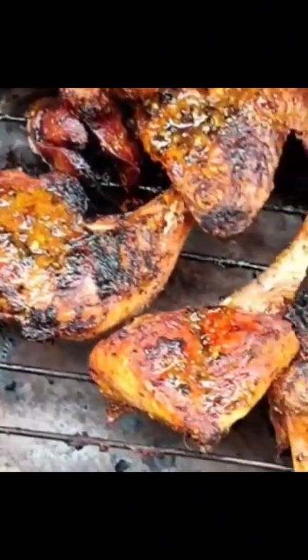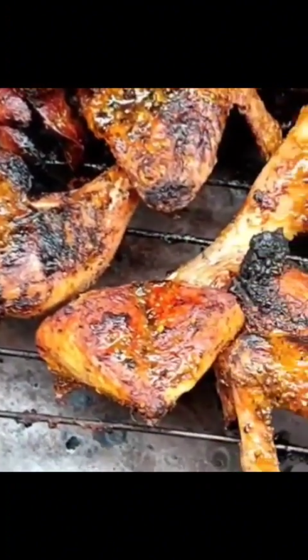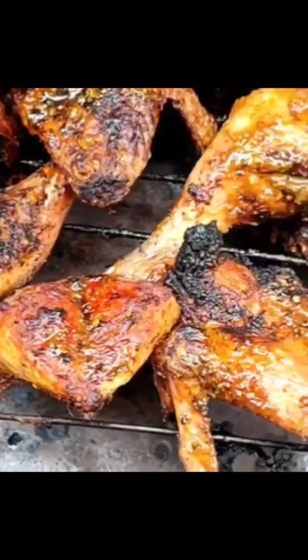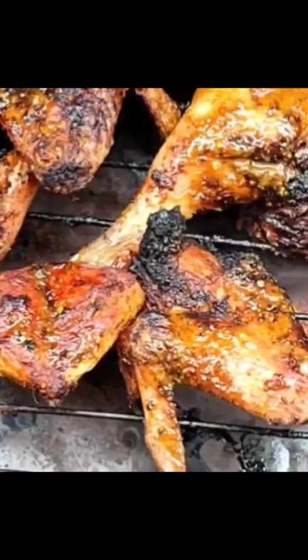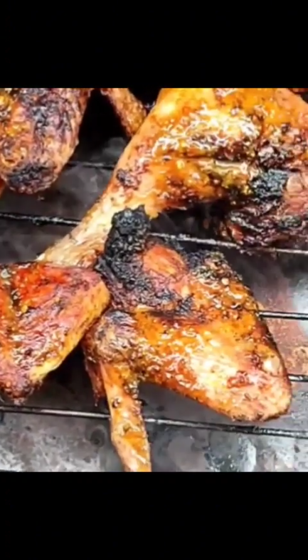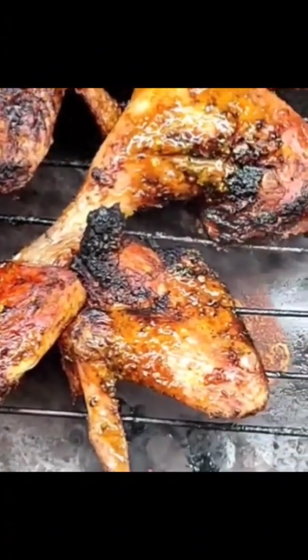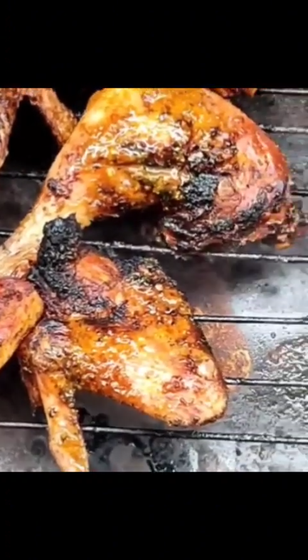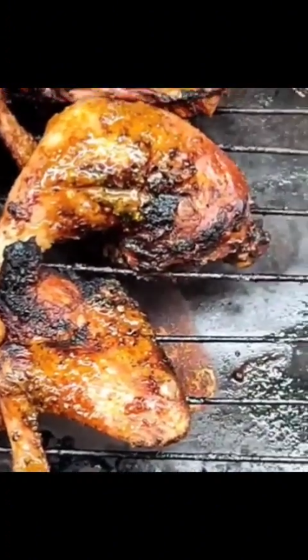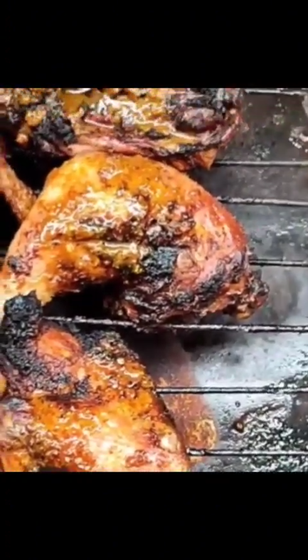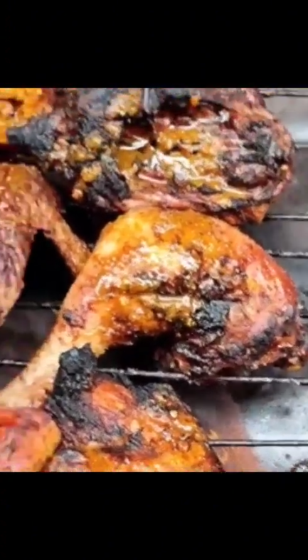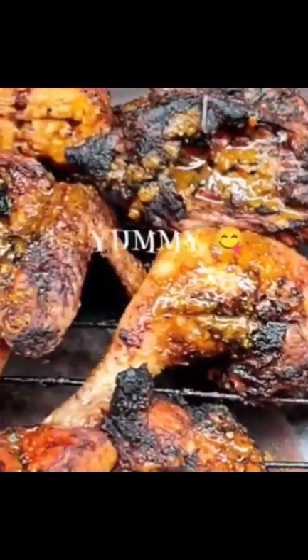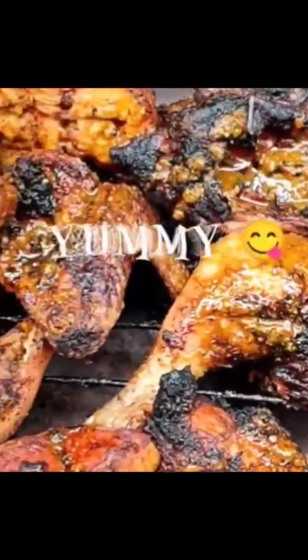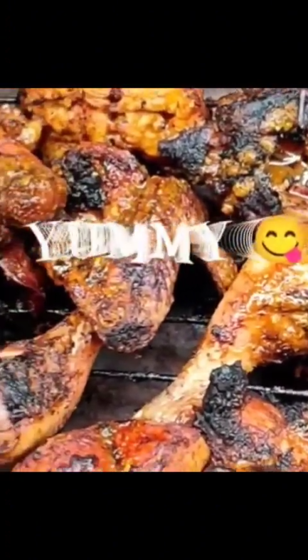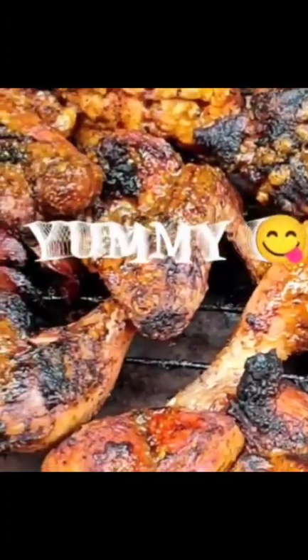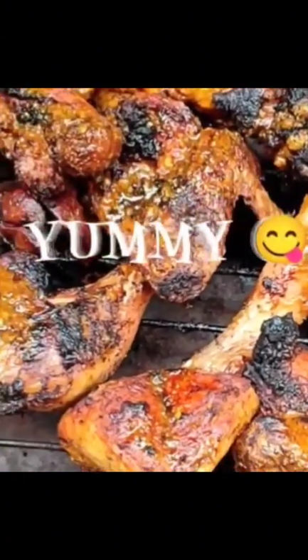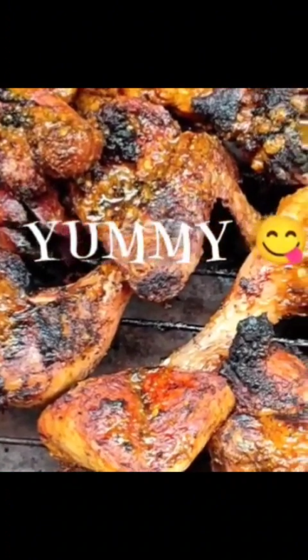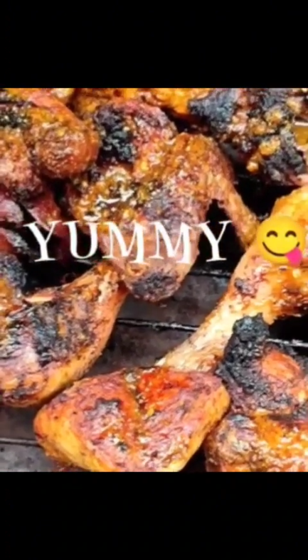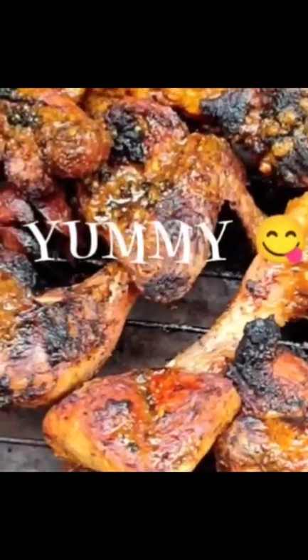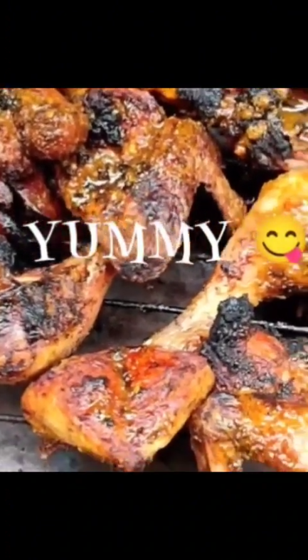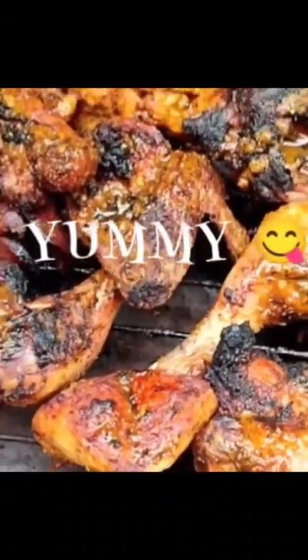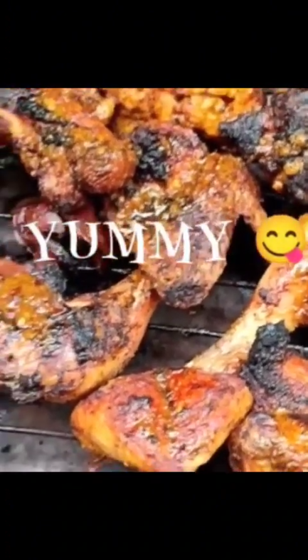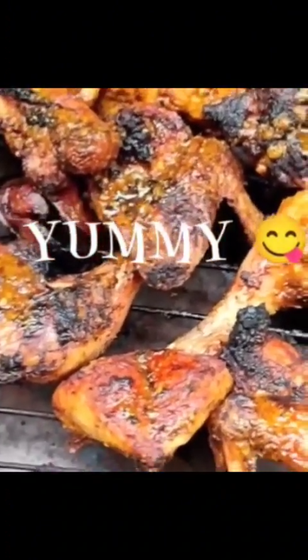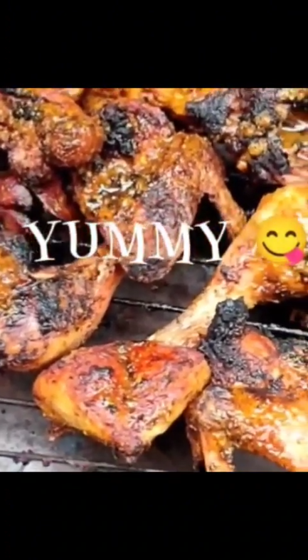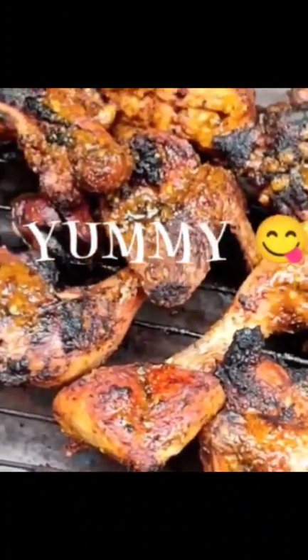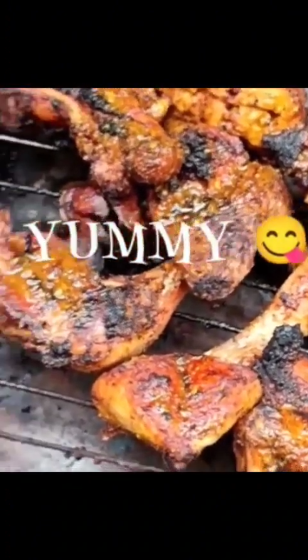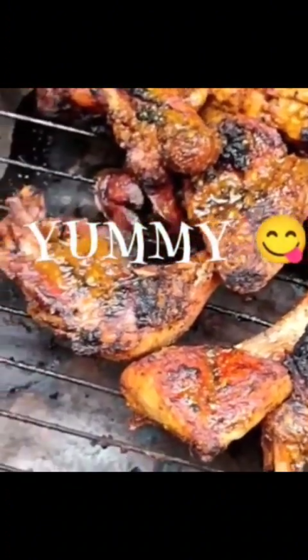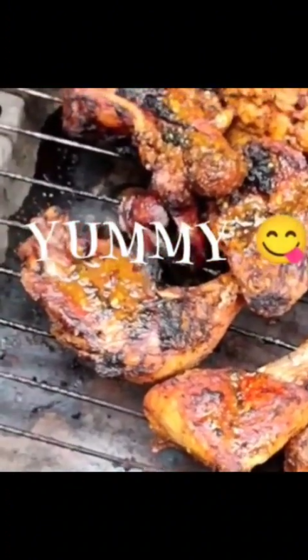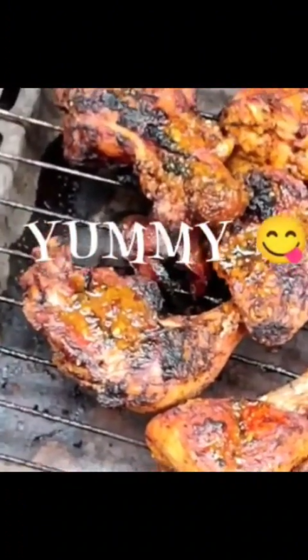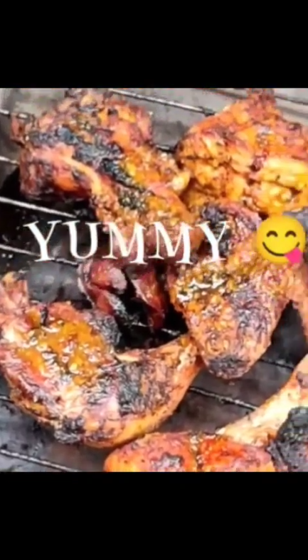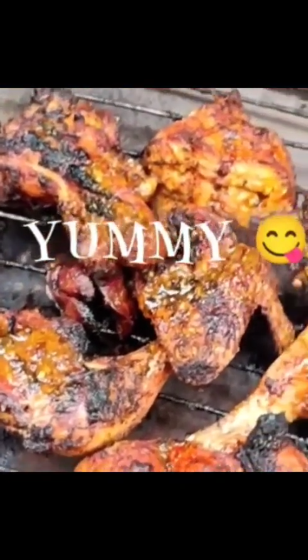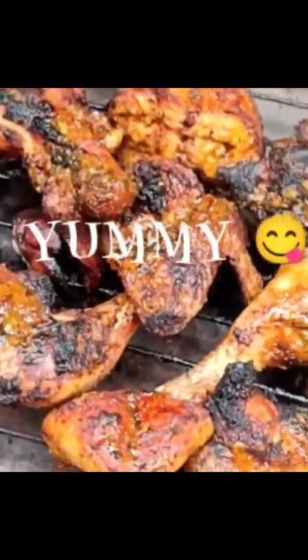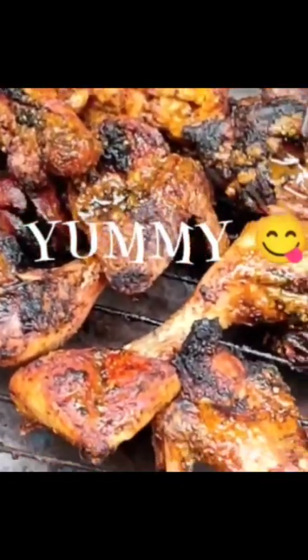At this point our delicious roasted chicken is ready — this is yummy! Thank you guys for watching and listening, and have a great day, bye!